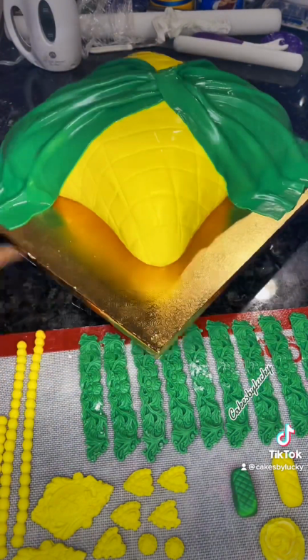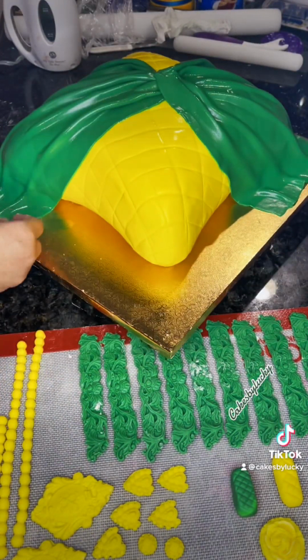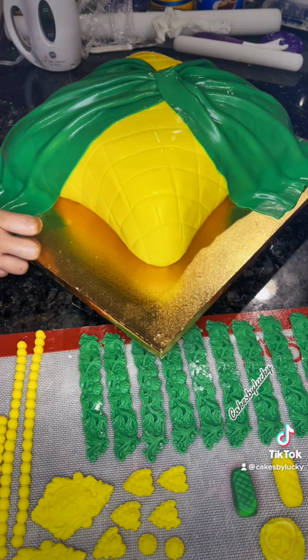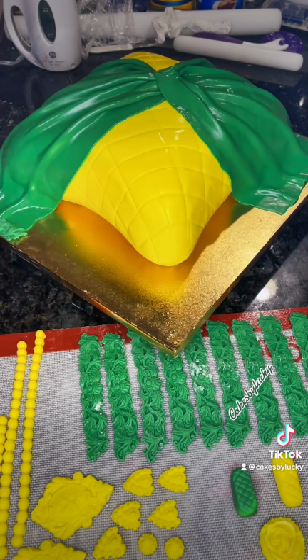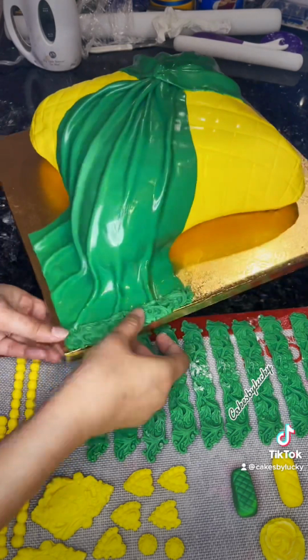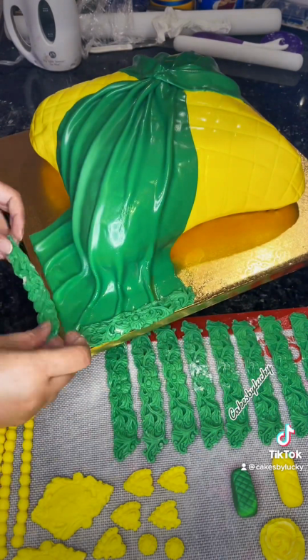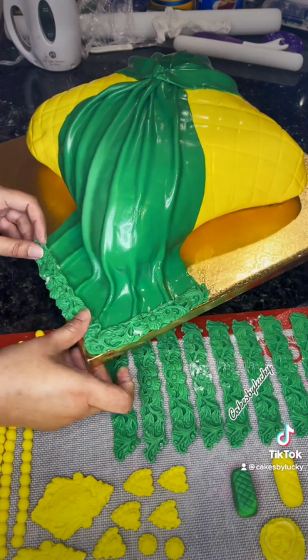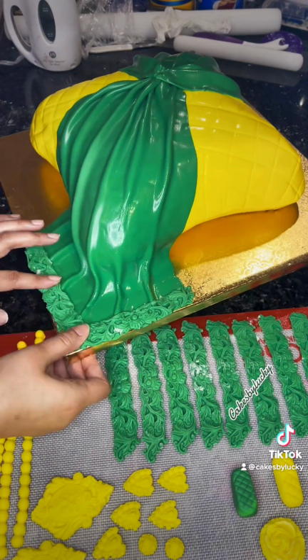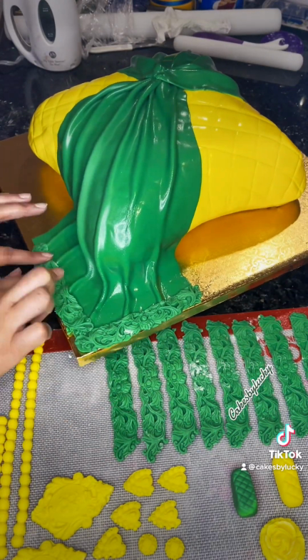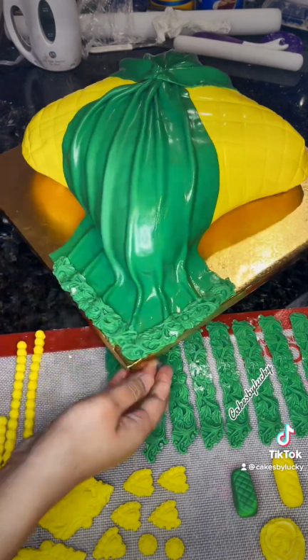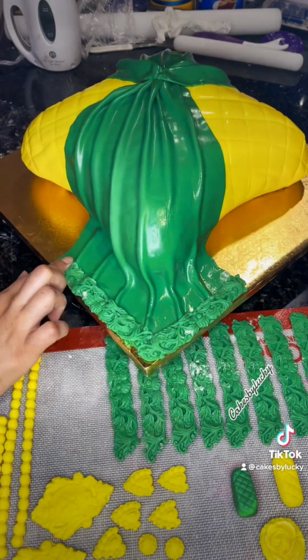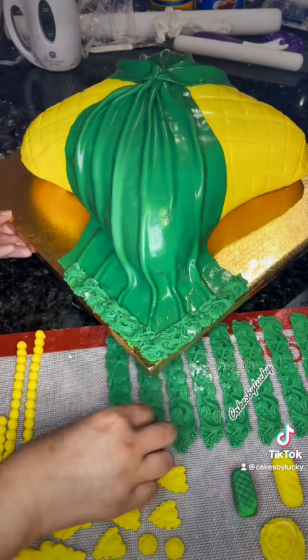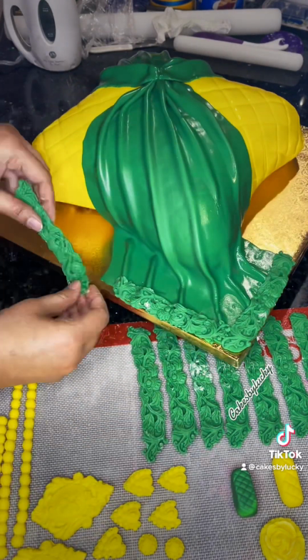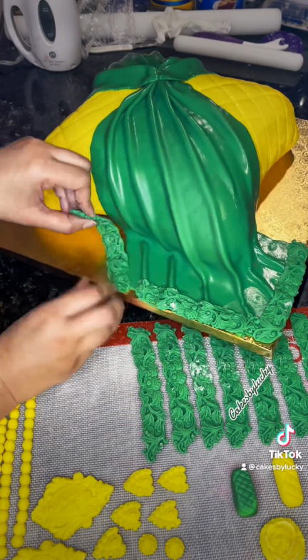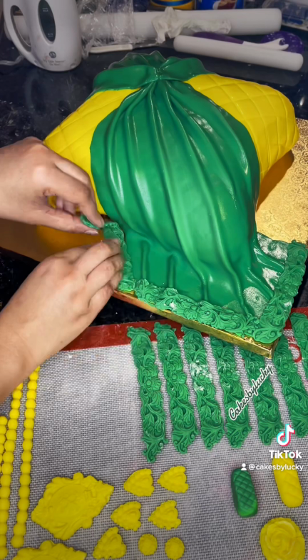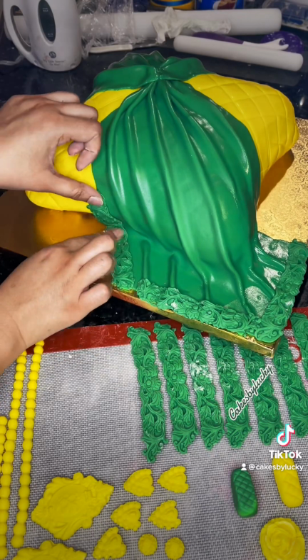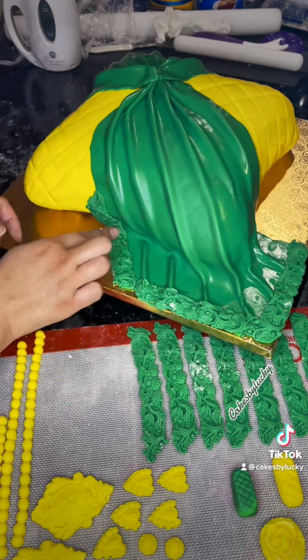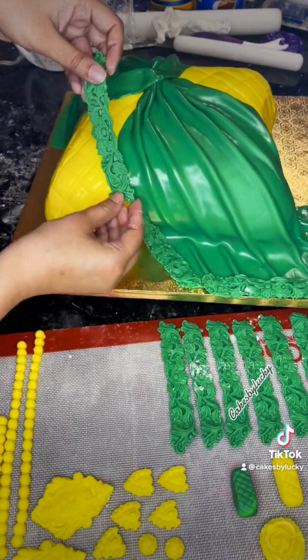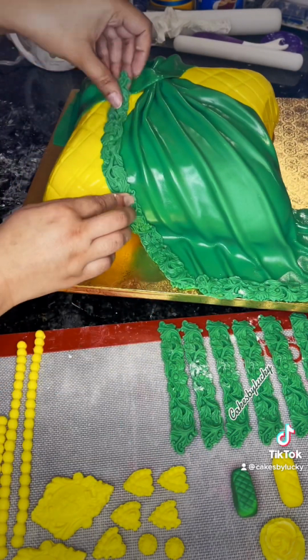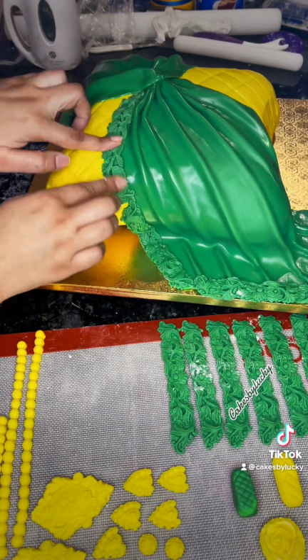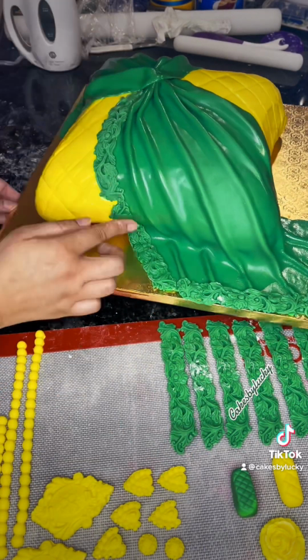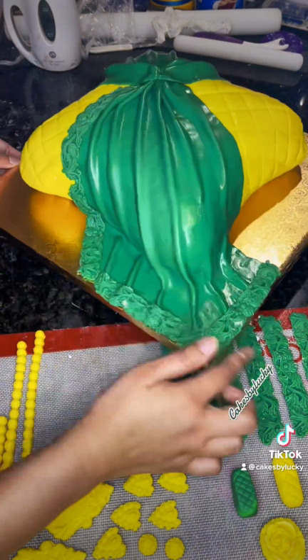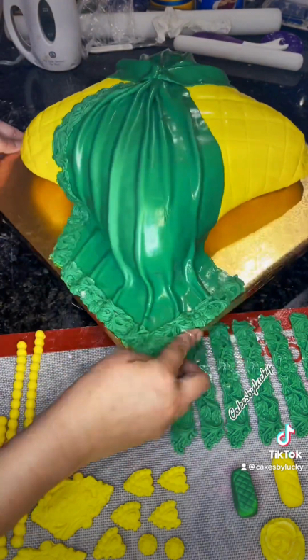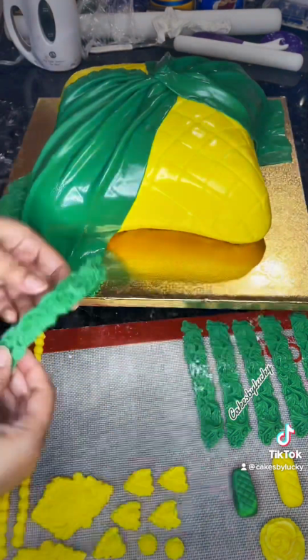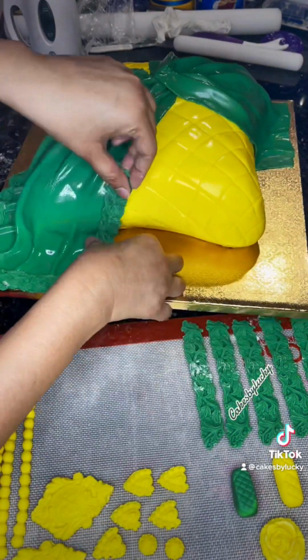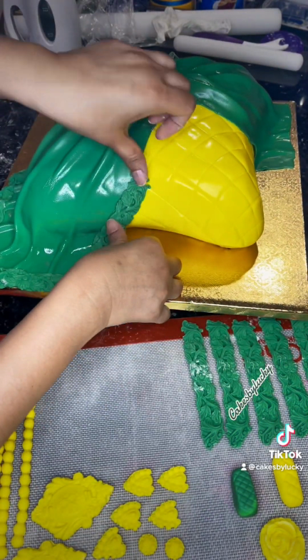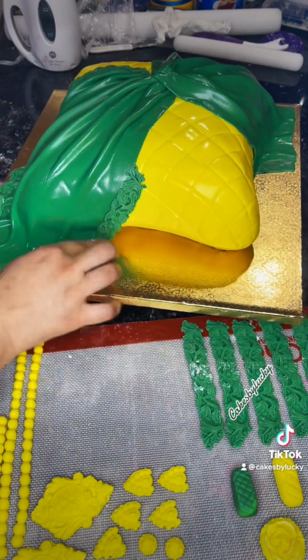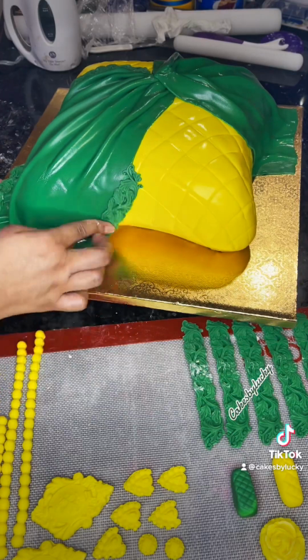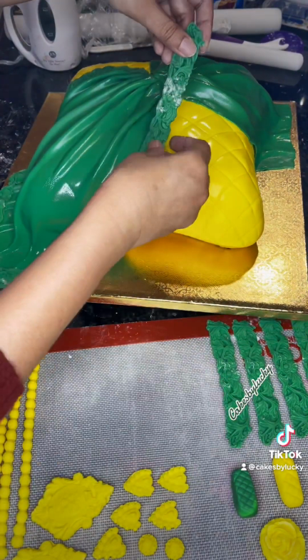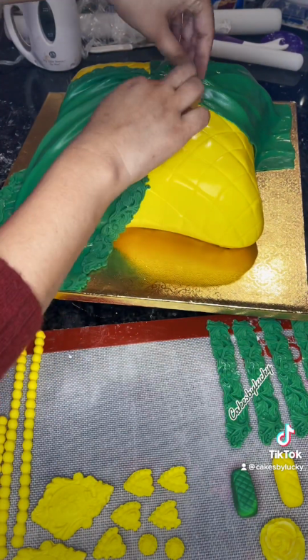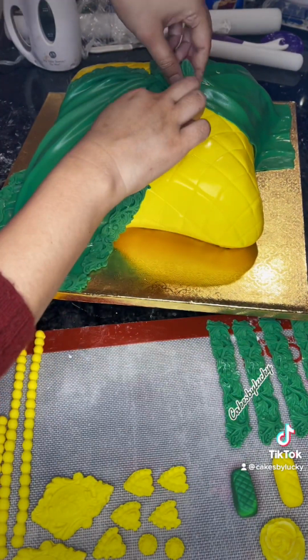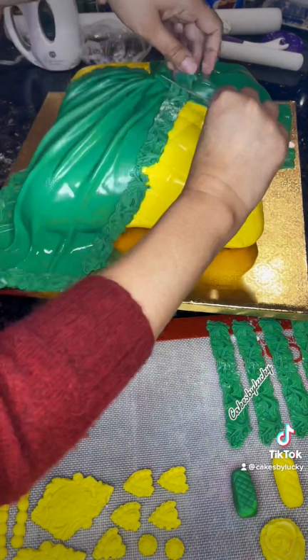As promised, let's finish decorating this pillow cake. You saw in the last video how I created these fondant decorations, and now I'm adding them to the cake. Since dupatta edges are typically more decorative, I'm making sure that is reflected on the cake as well.